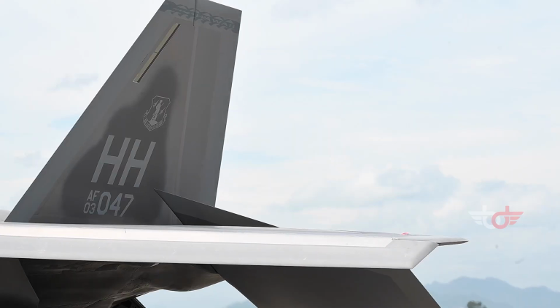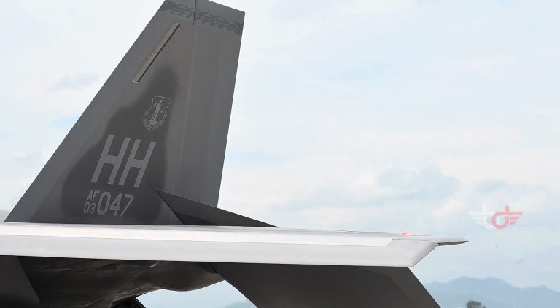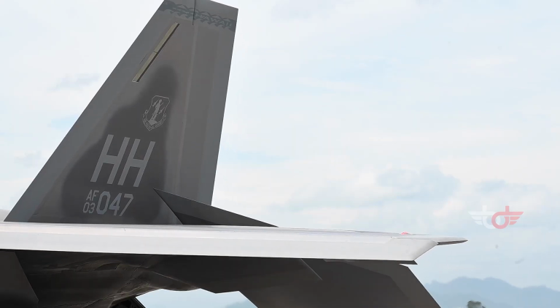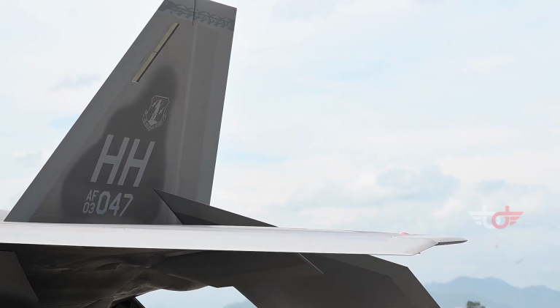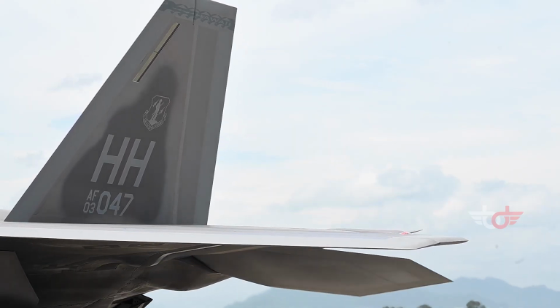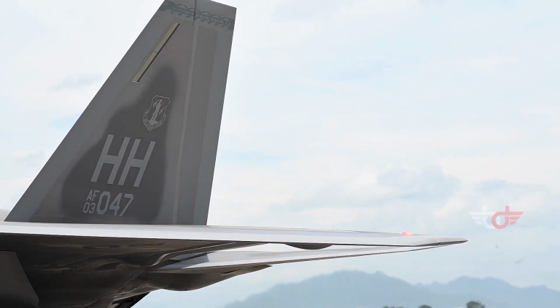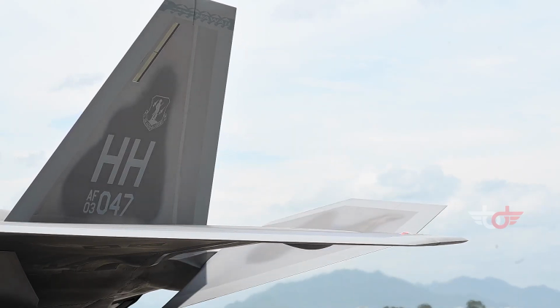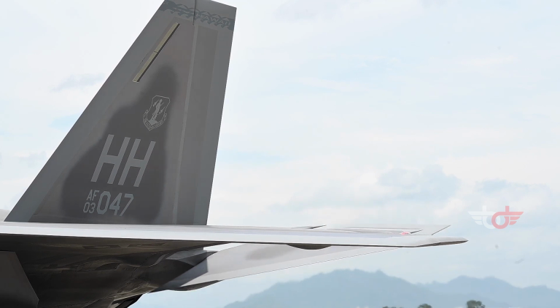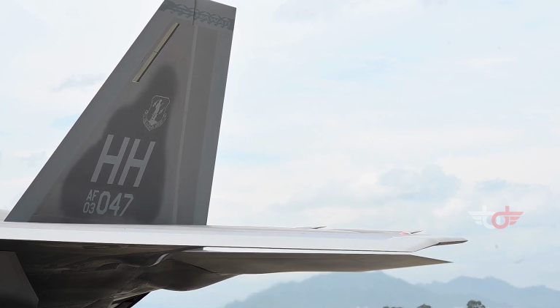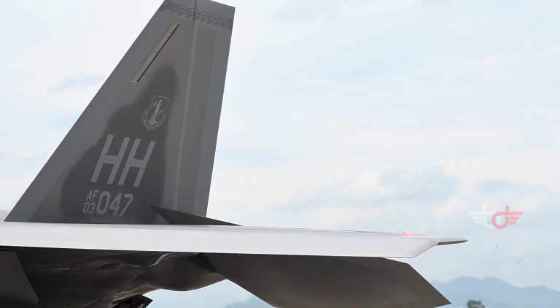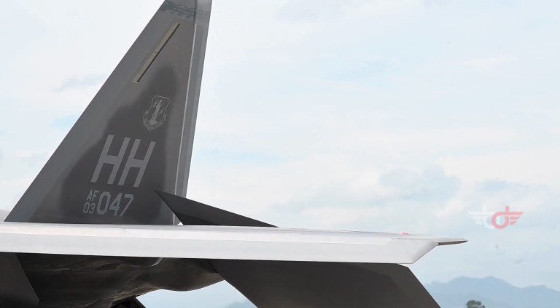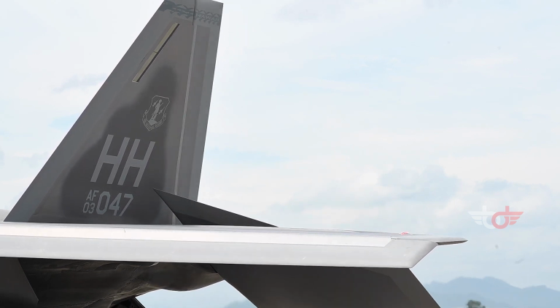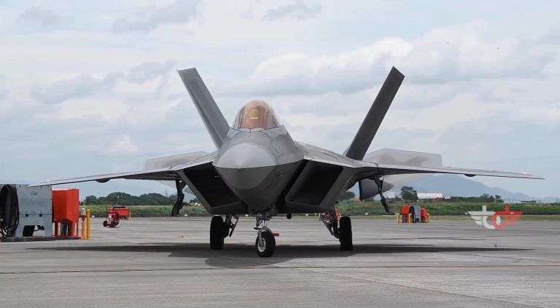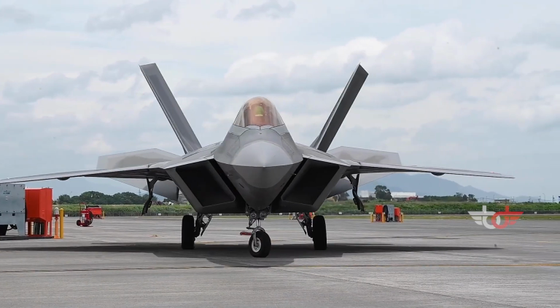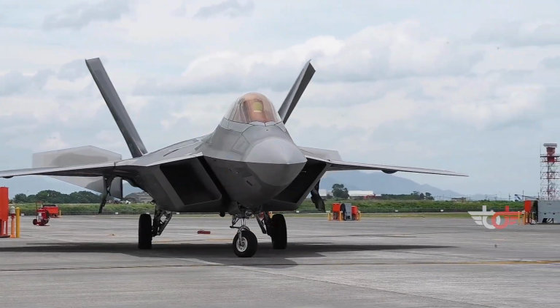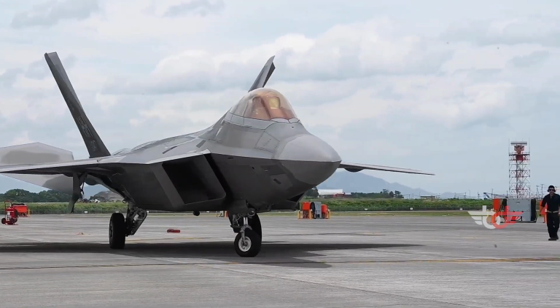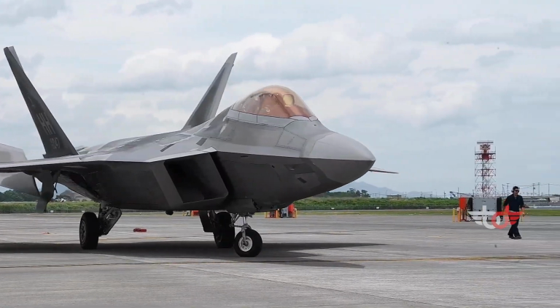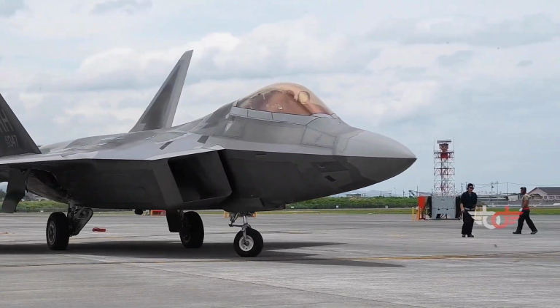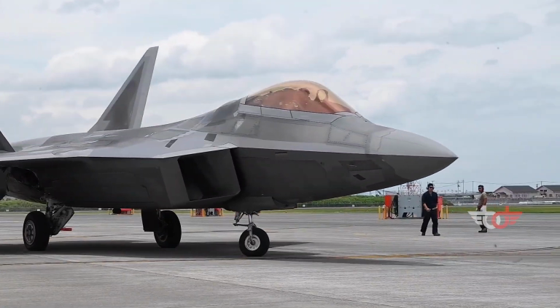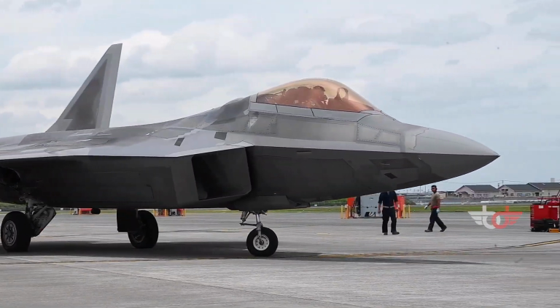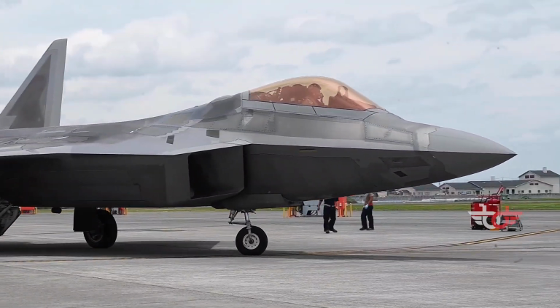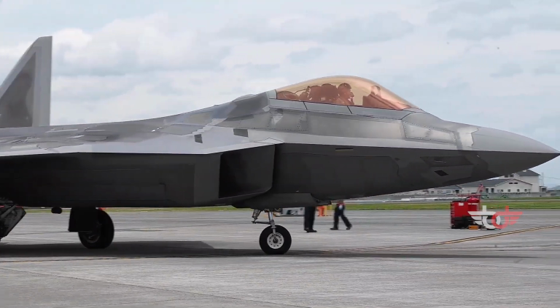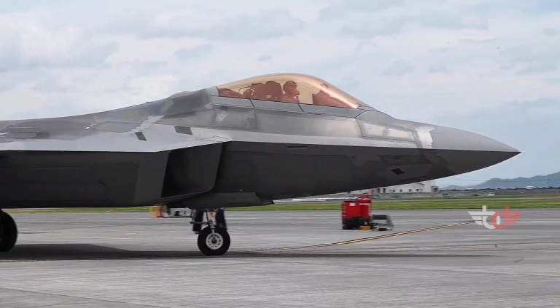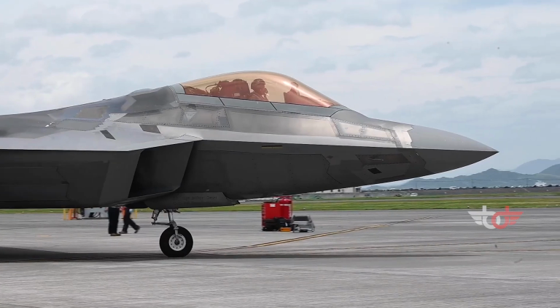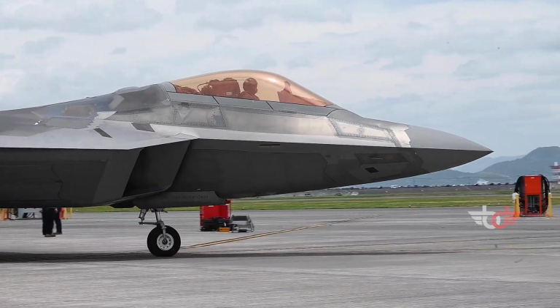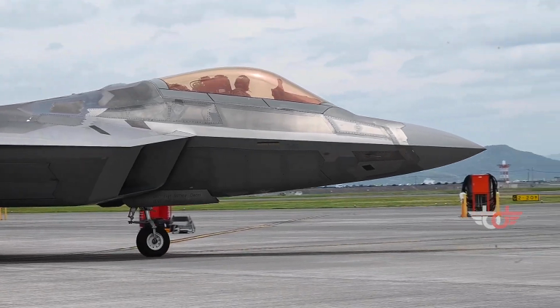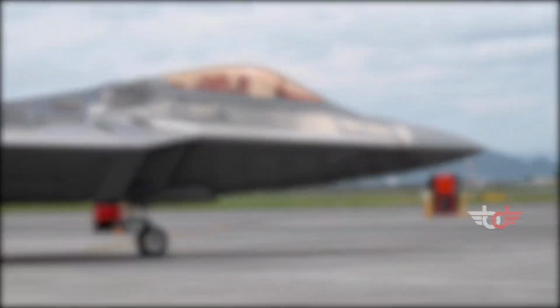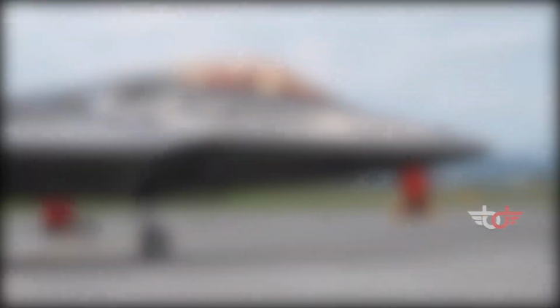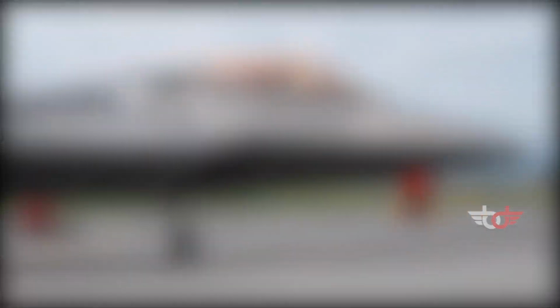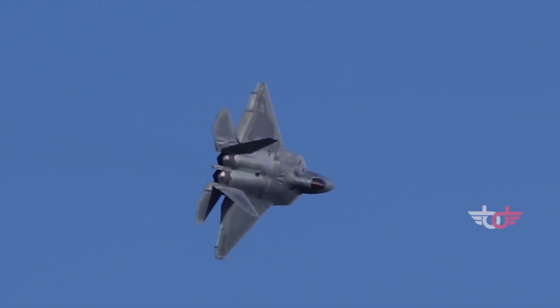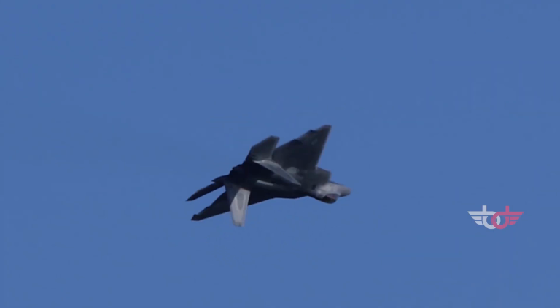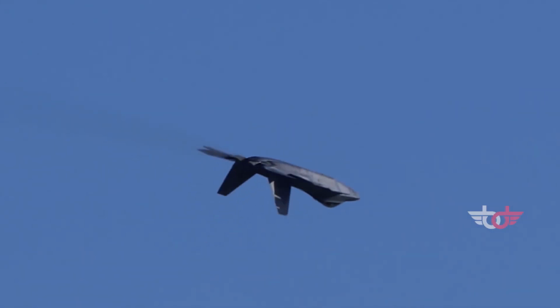The operating cost per hour of the Lockheed Martin F-22 Raptor is $68,362. While that is quite an intimidating number, it doesn't come as a shocker considering the potential of this aircraft and the insane amount of fuel required to simply keep it running.